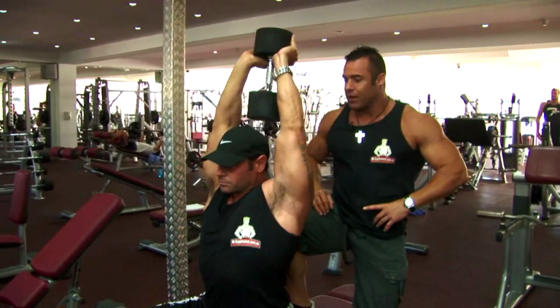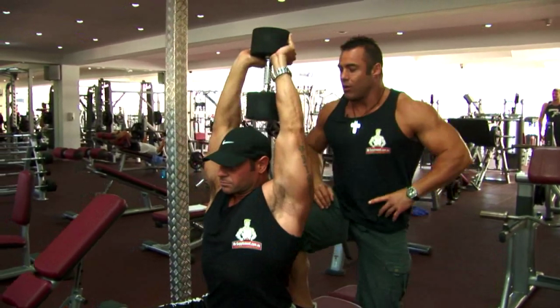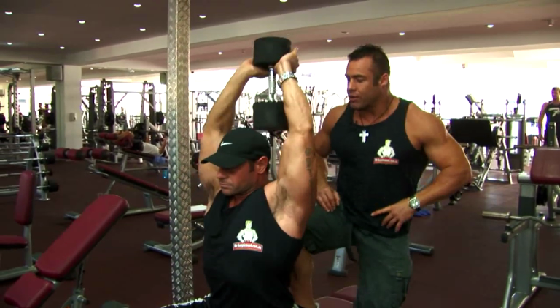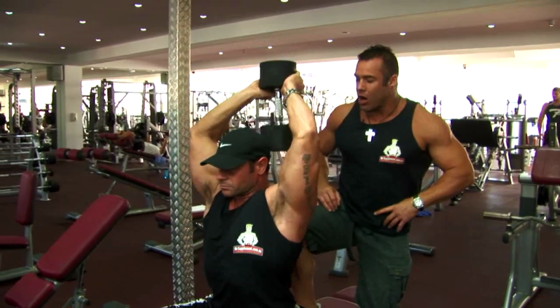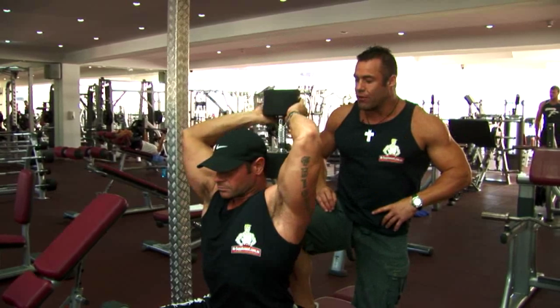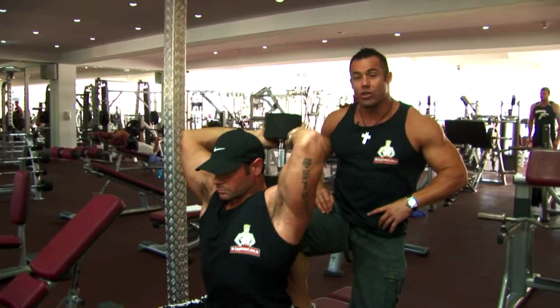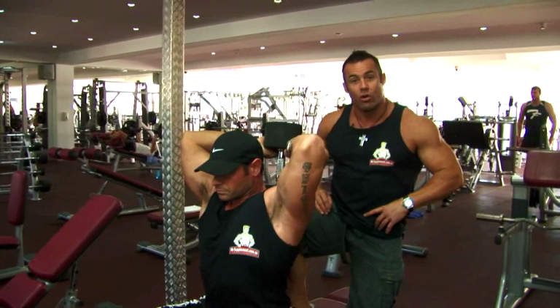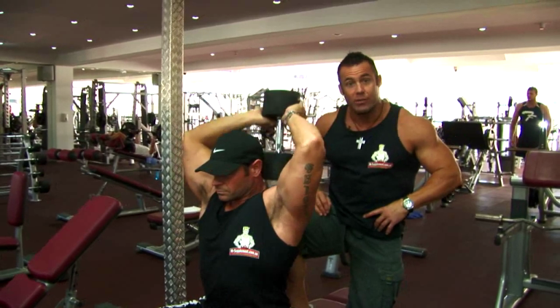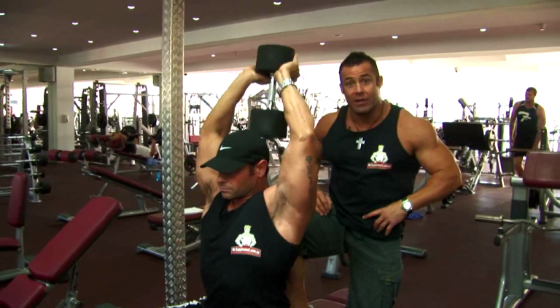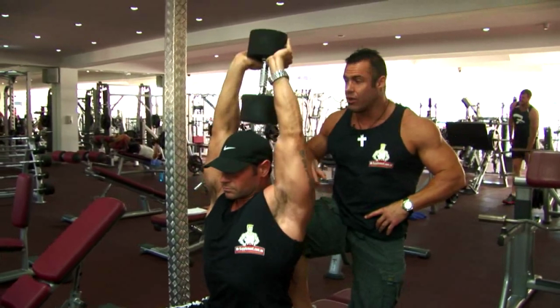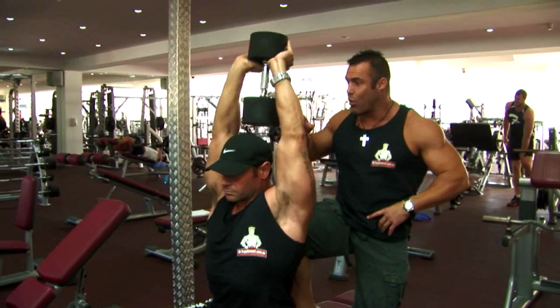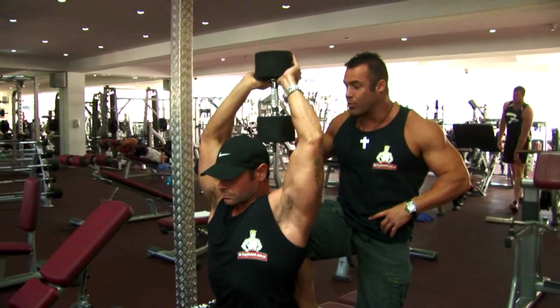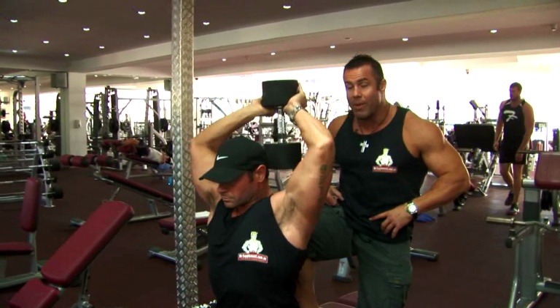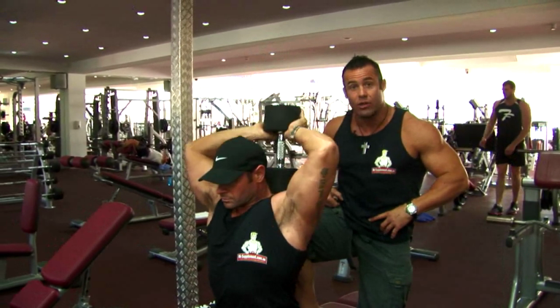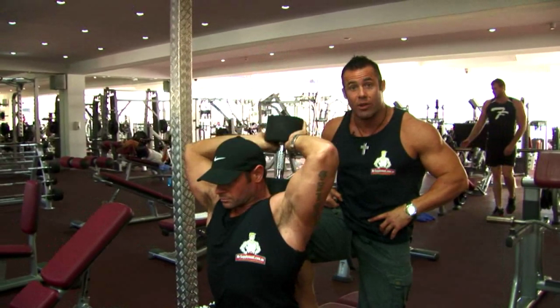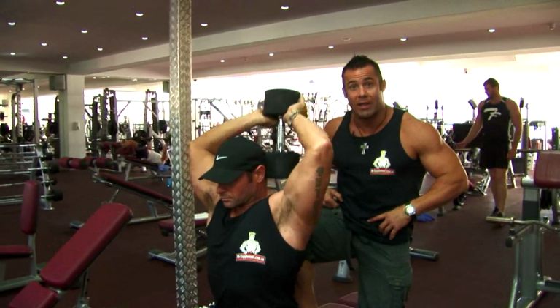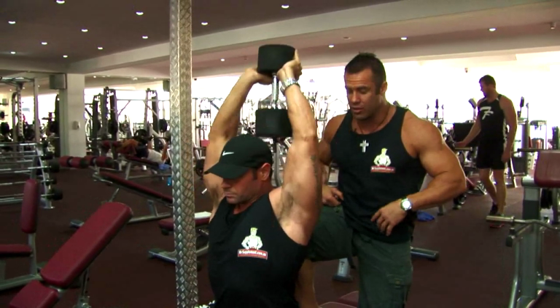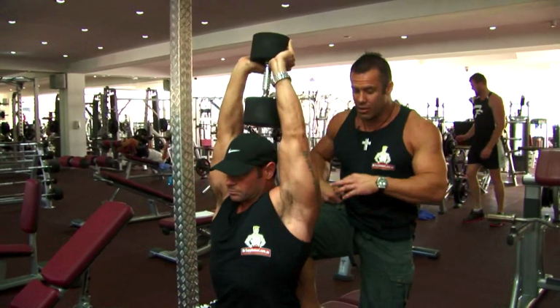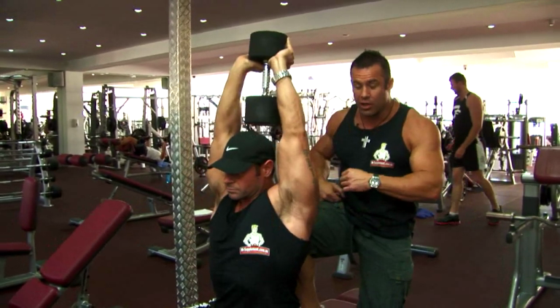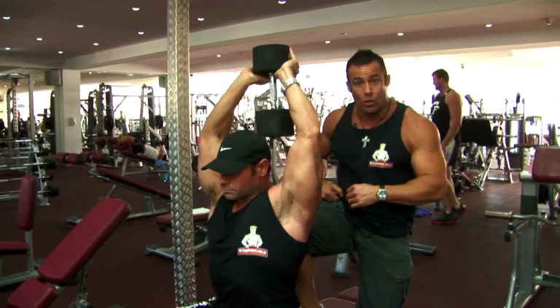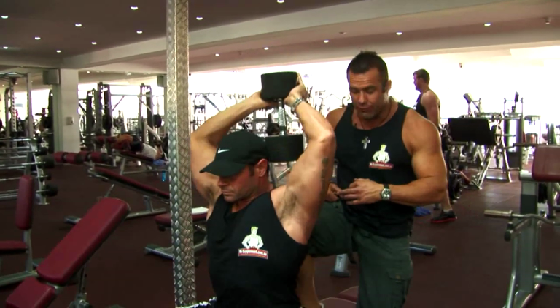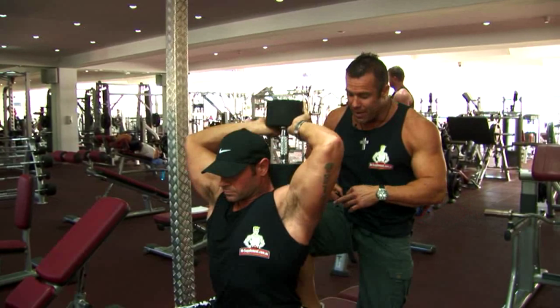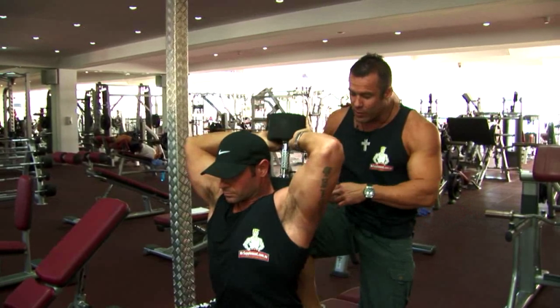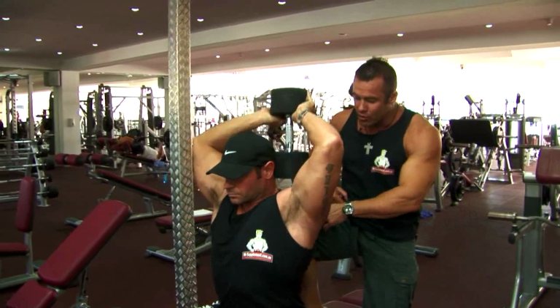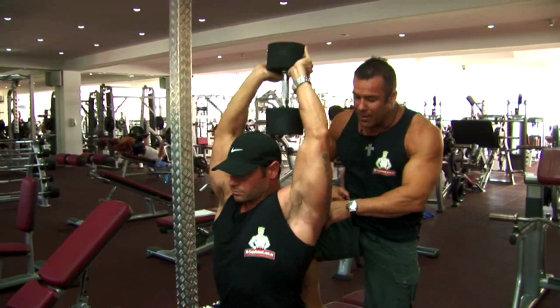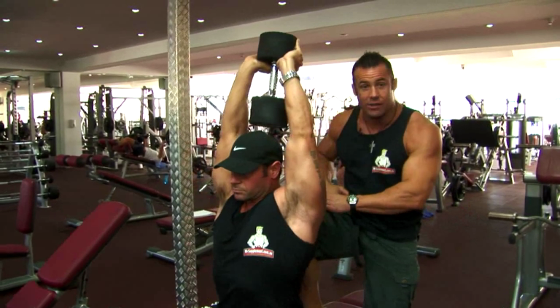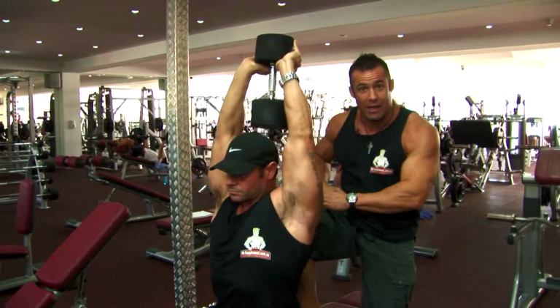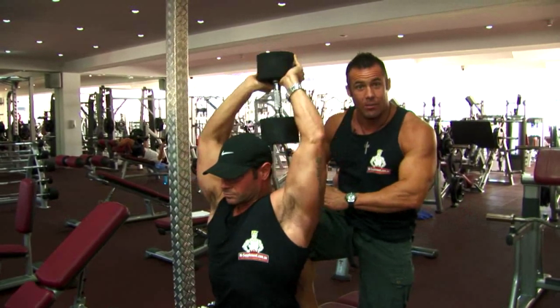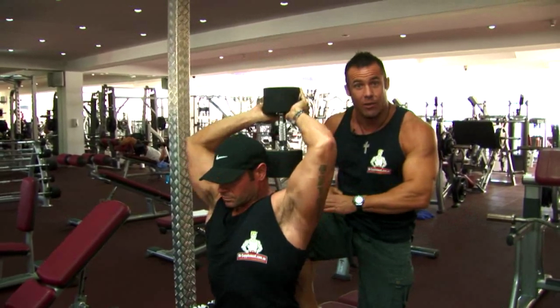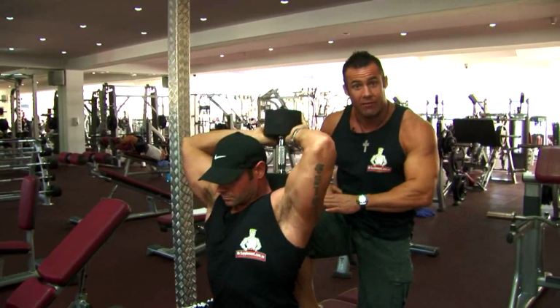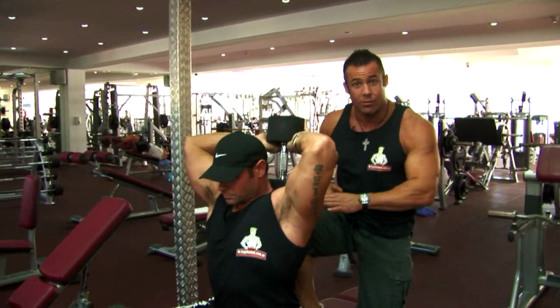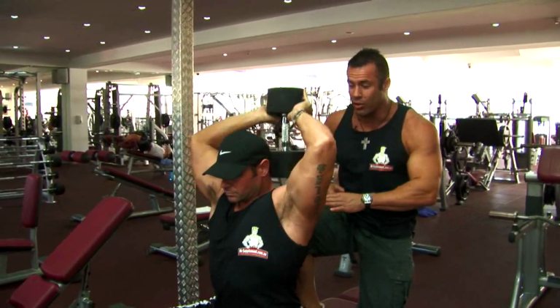Now, a lot of the time if you use a shoulder press bench the weight will bottom out on the top of the bench, so you can do it on a free bench with your training partner's knee in the middle of your back for support.